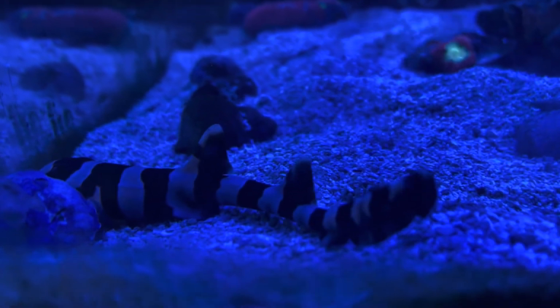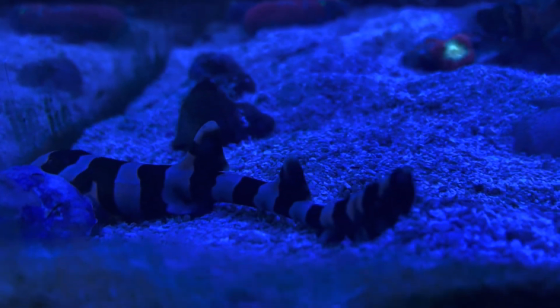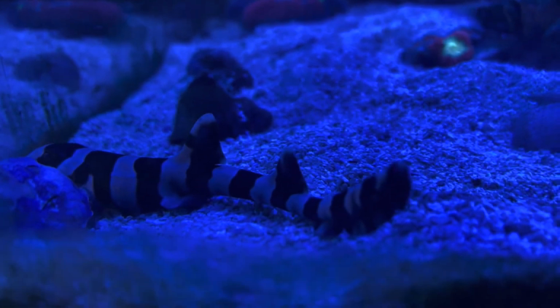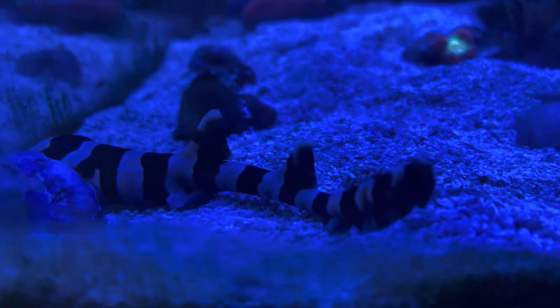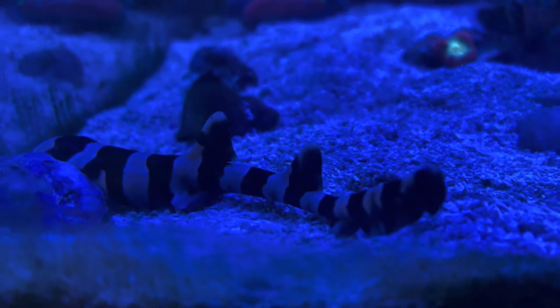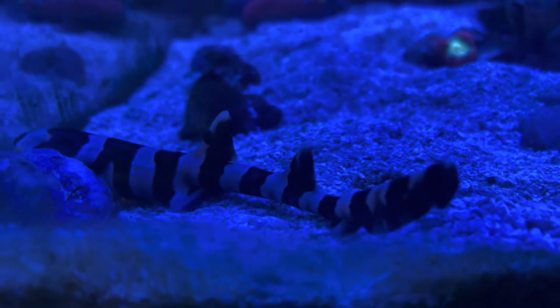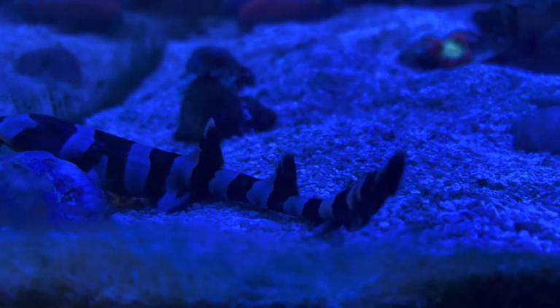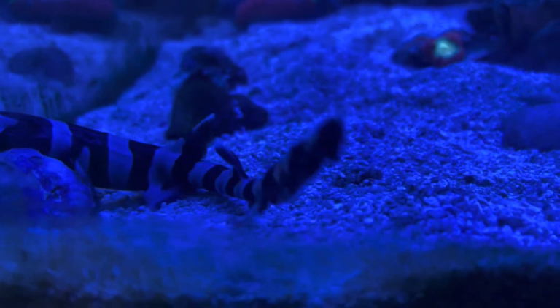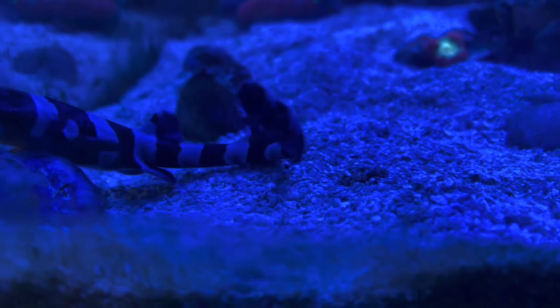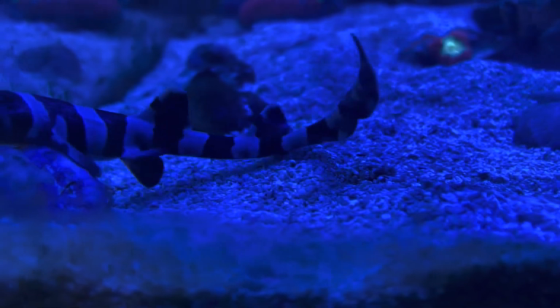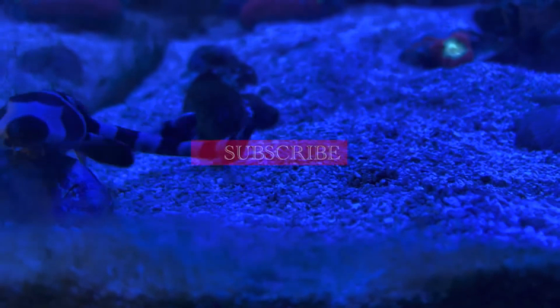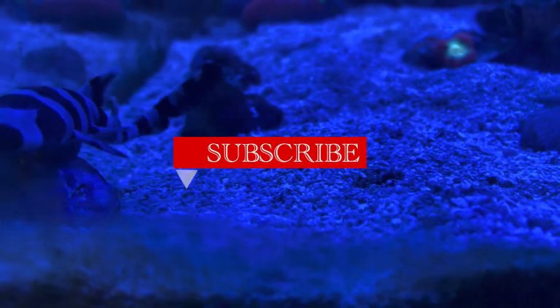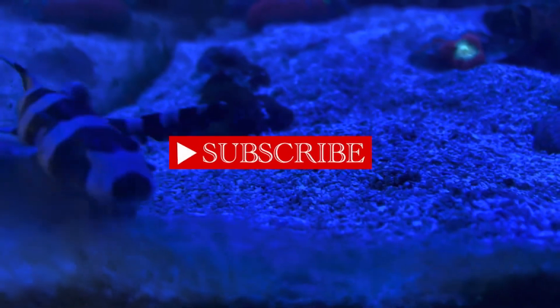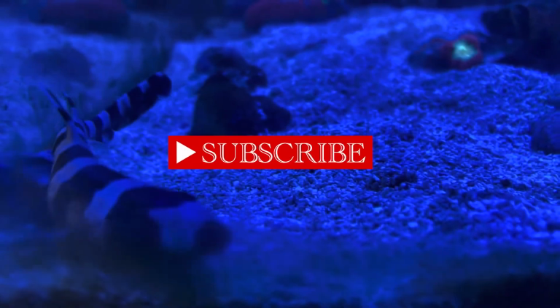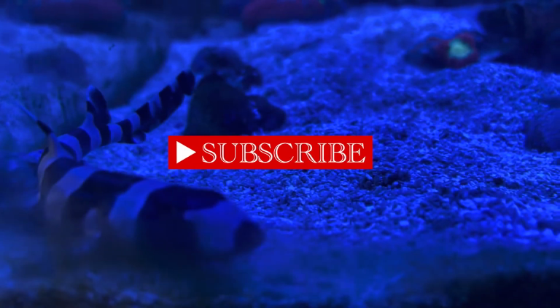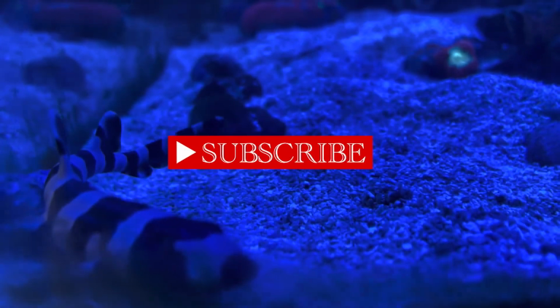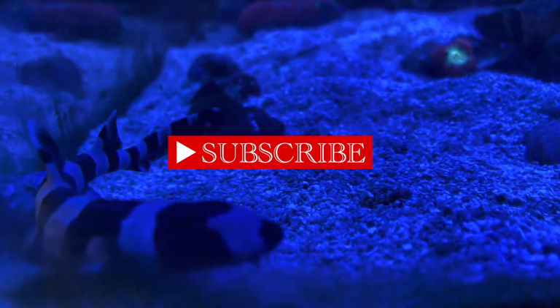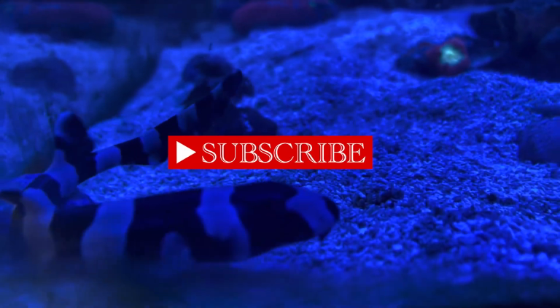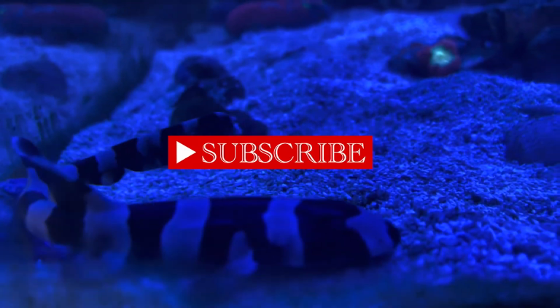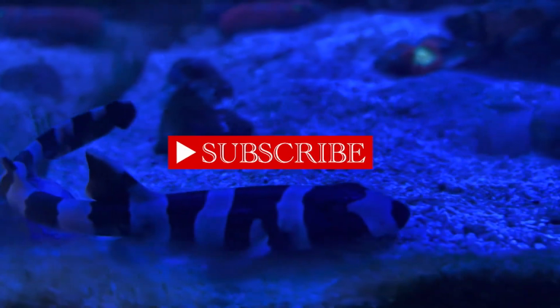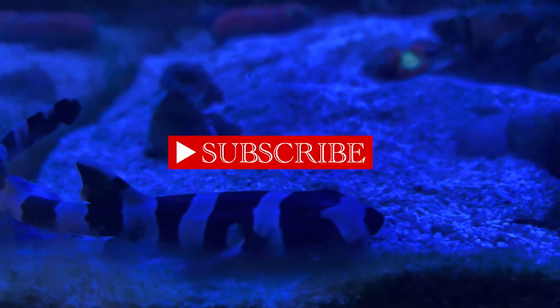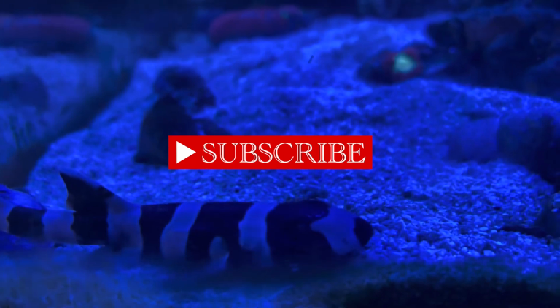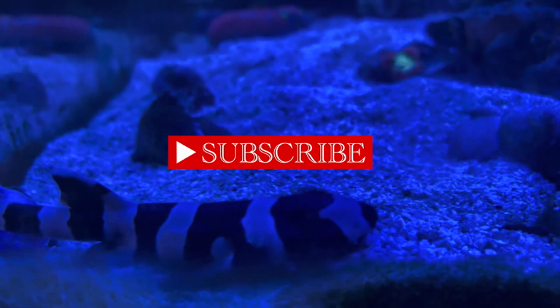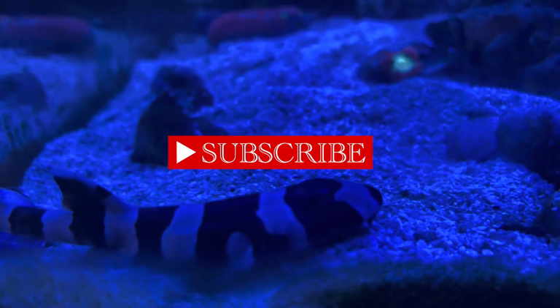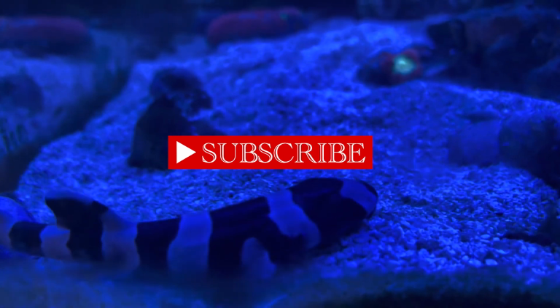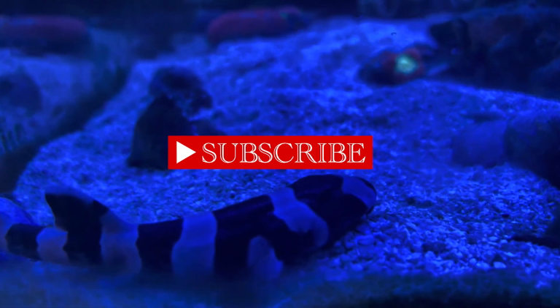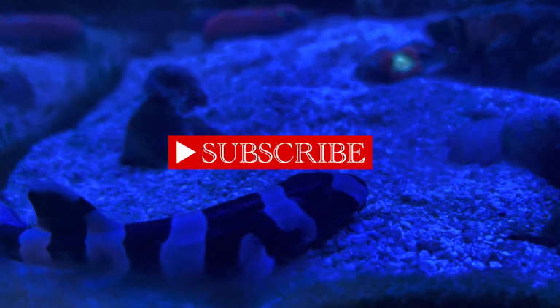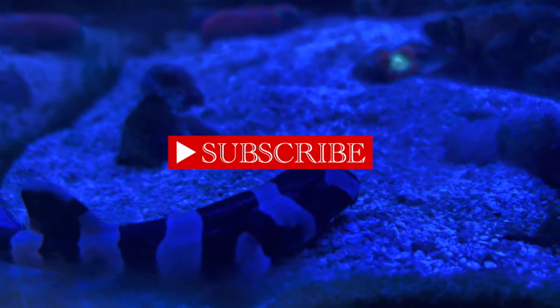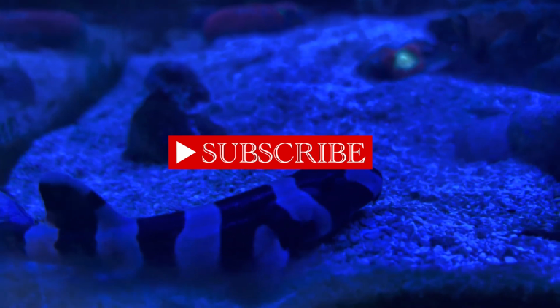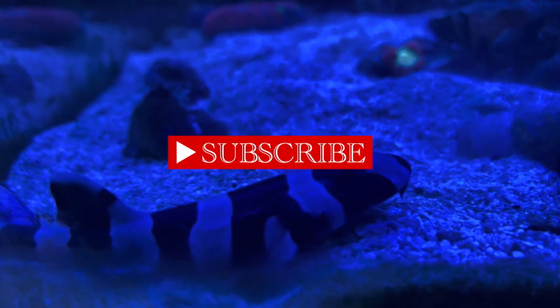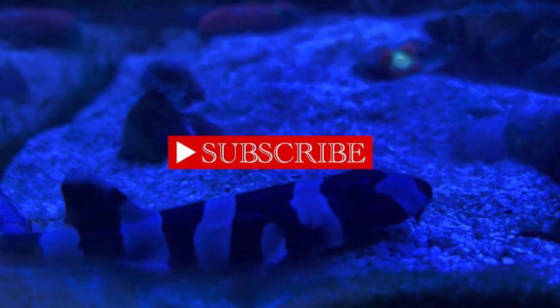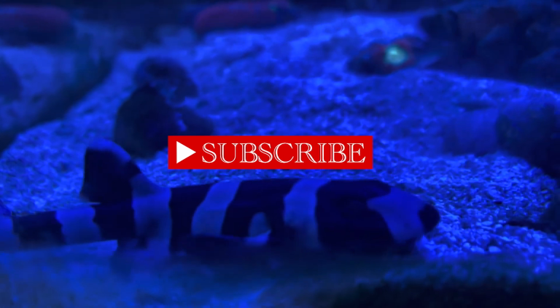Alrighty guys, I hope your tanks are doing awesome and I hope you liked this first fish focus. Remember to subscribe, like the video, and in the comments recommend other videos we could do and what you want to see.